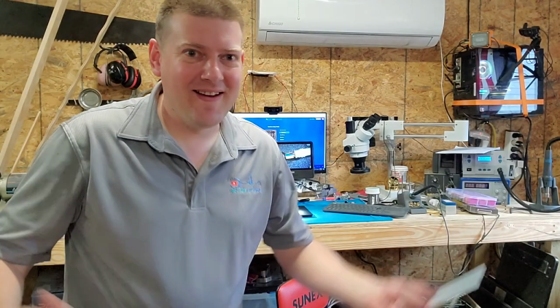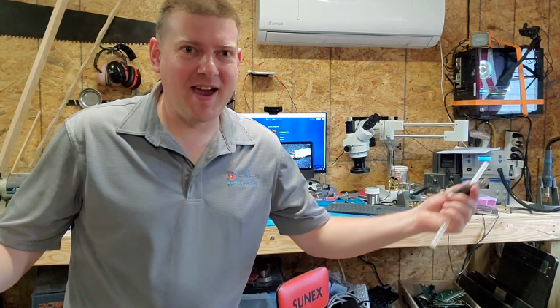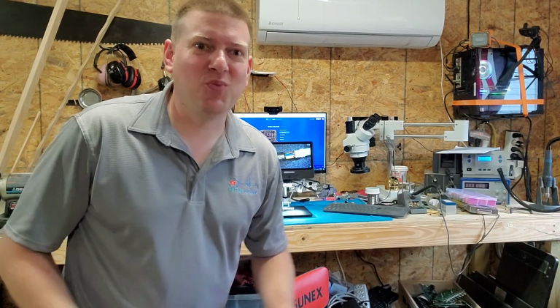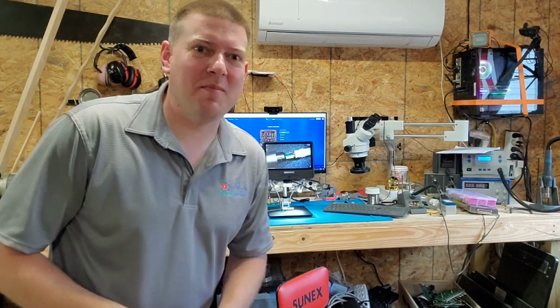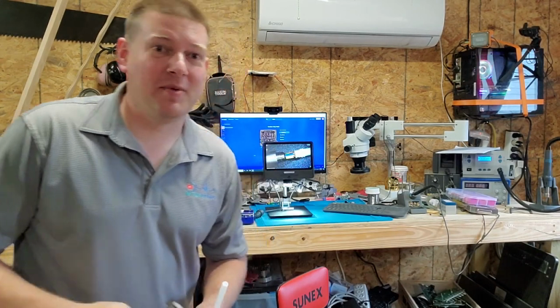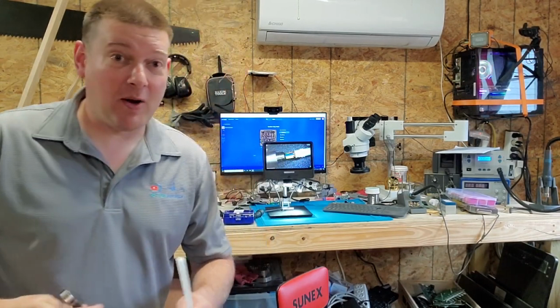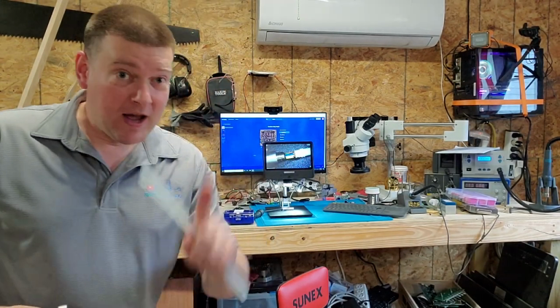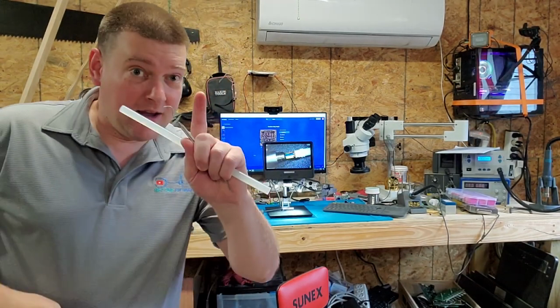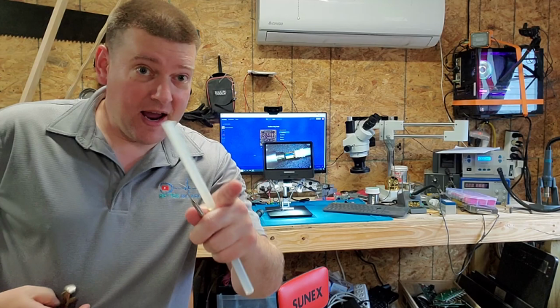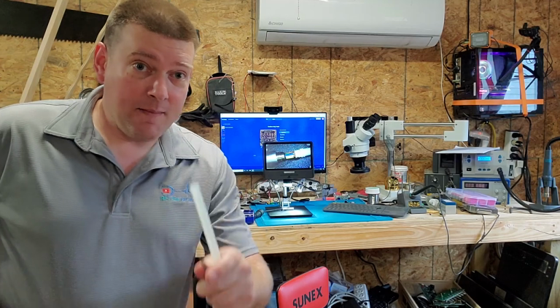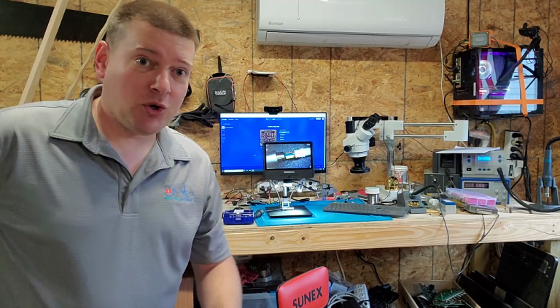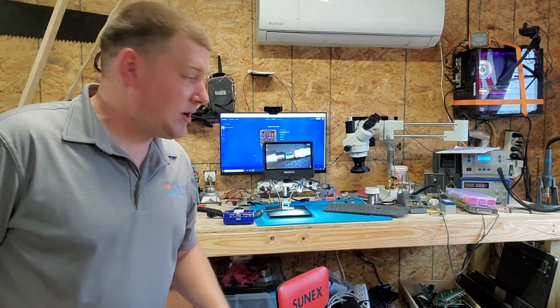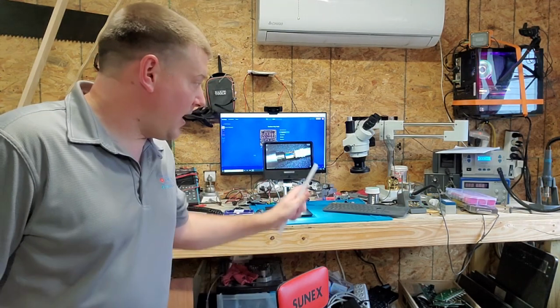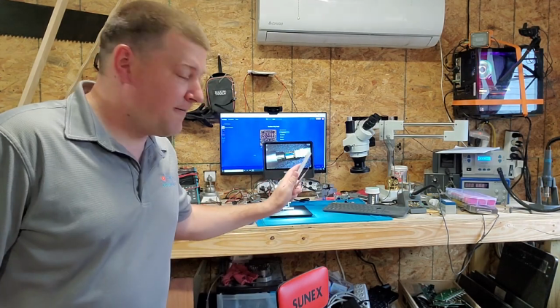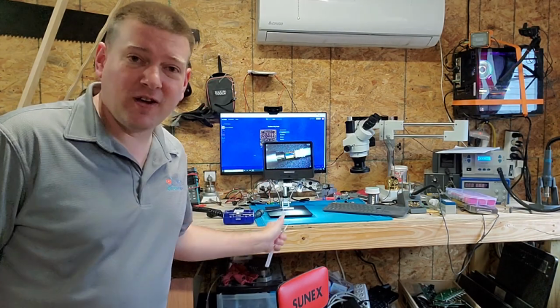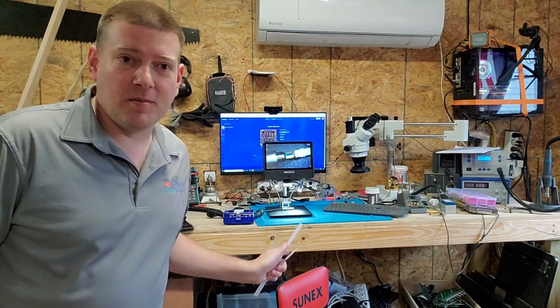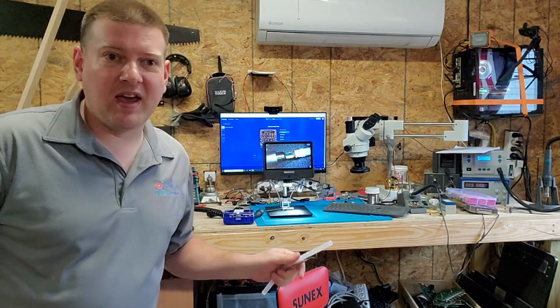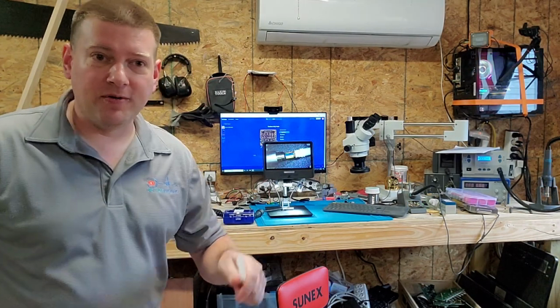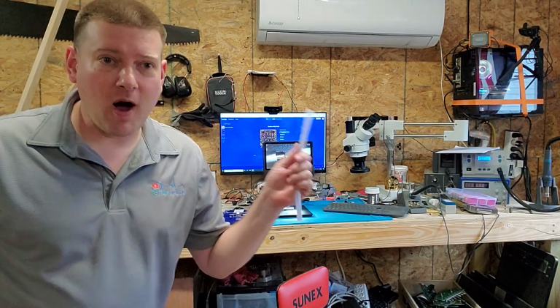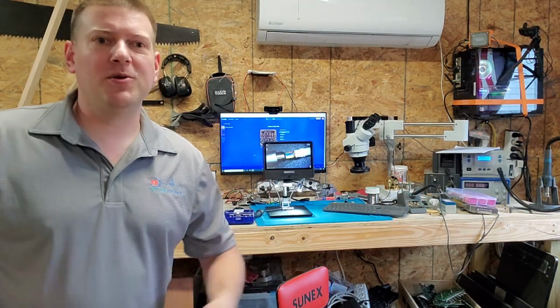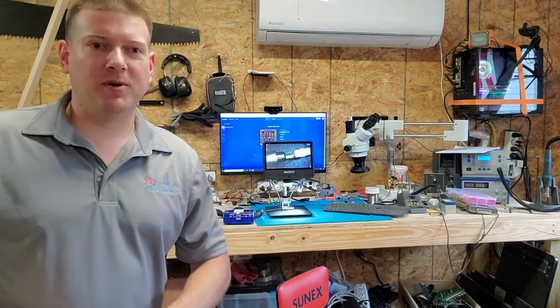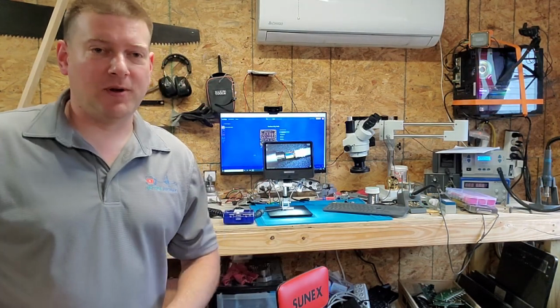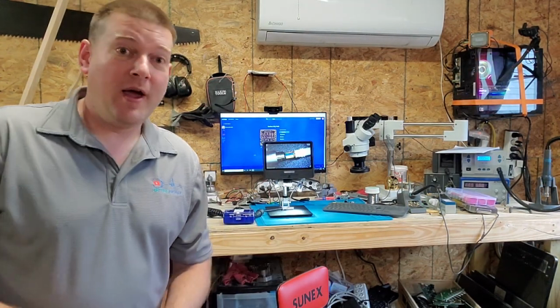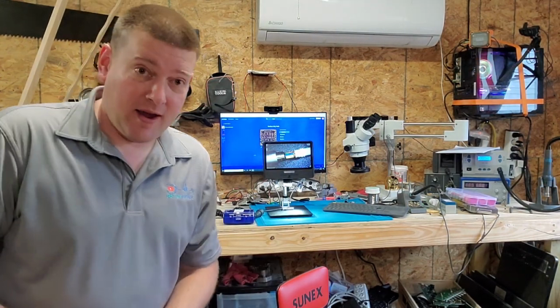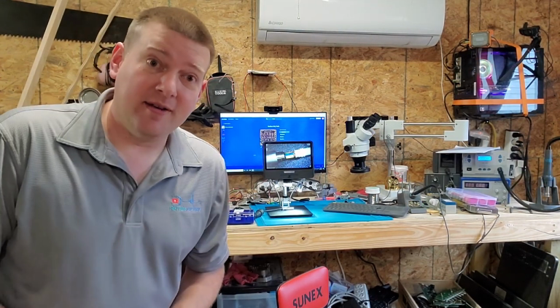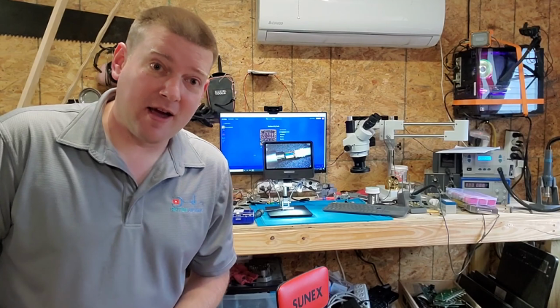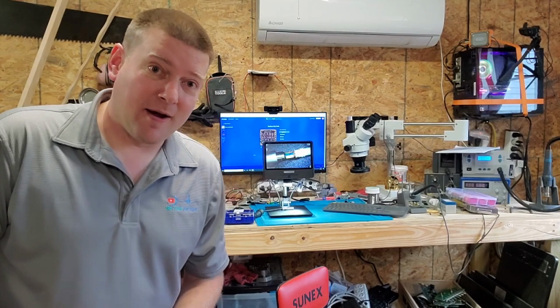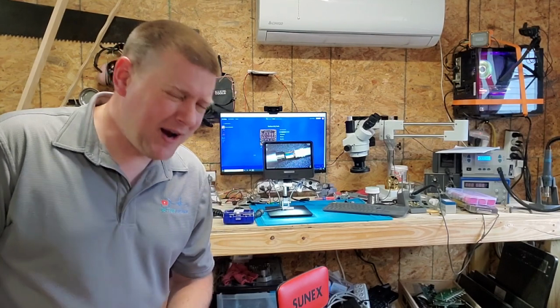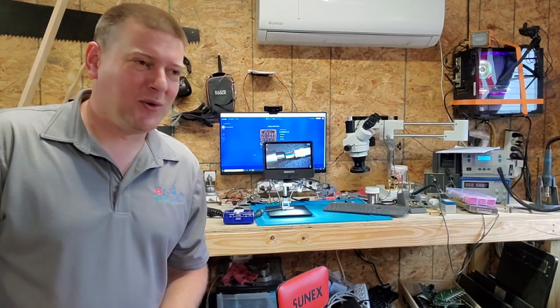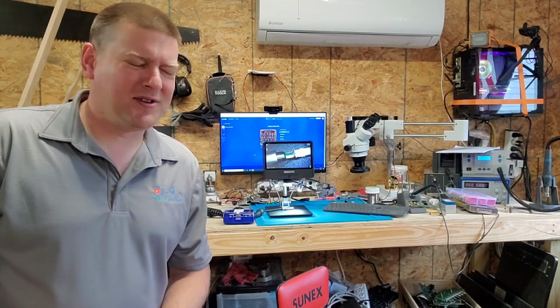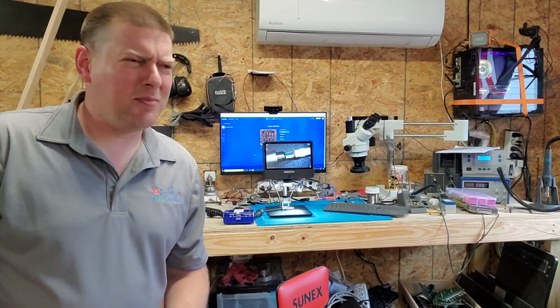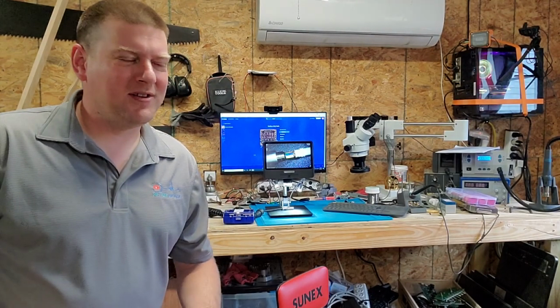Hey guys, welcome back to Better Biomed. Today I'm going to show you guys how to fix some of these cables up close and personal, and I got a brand new tool that's going to help me out today.